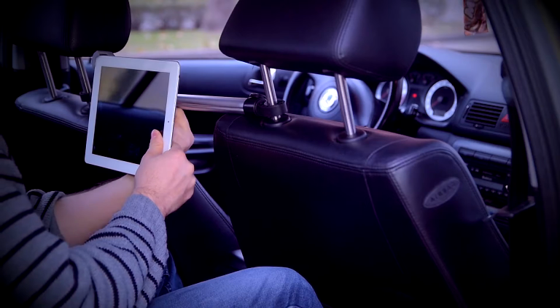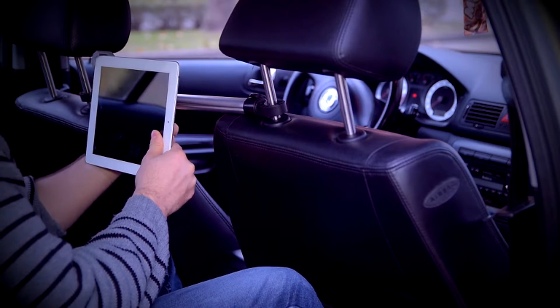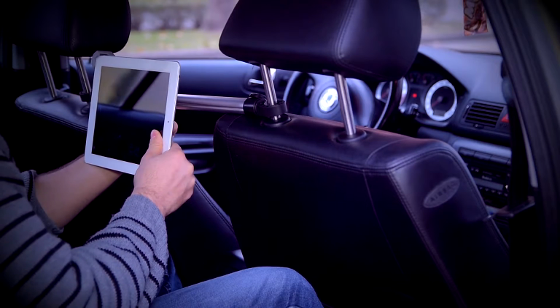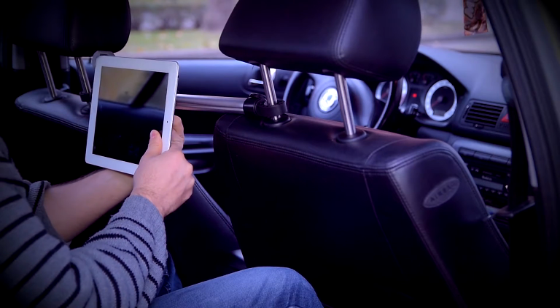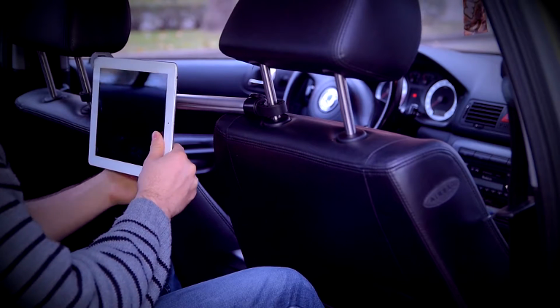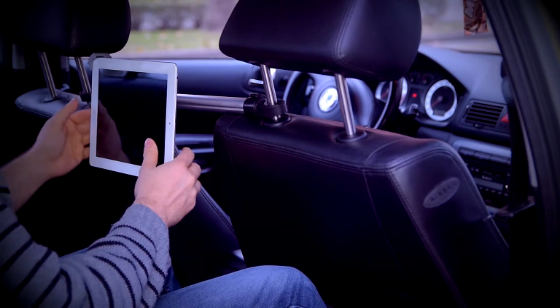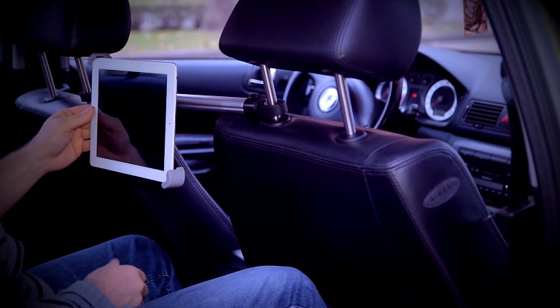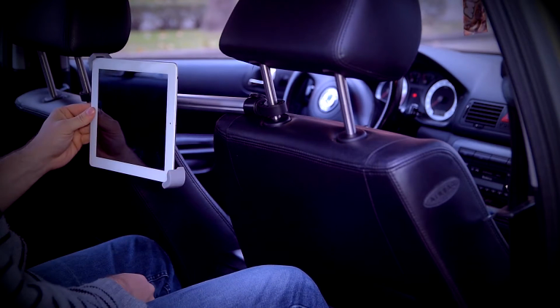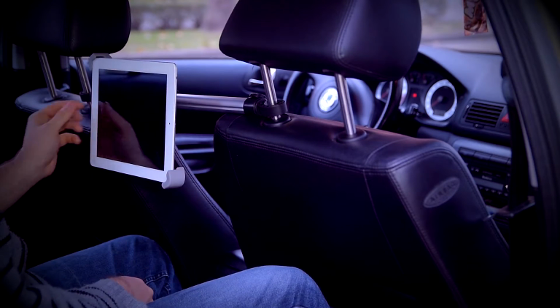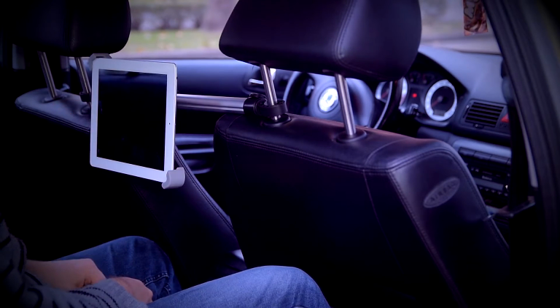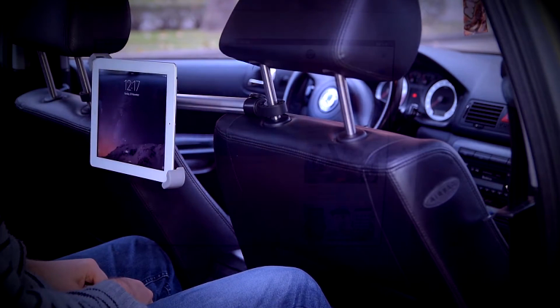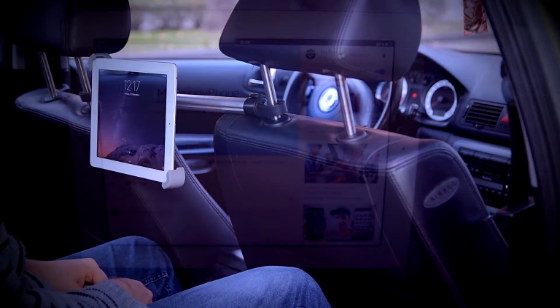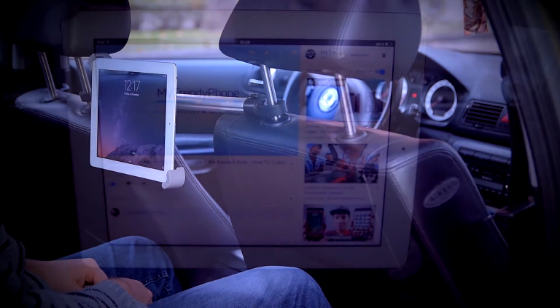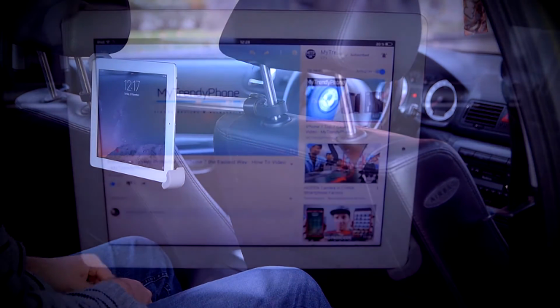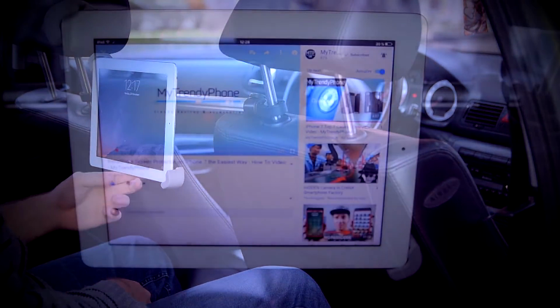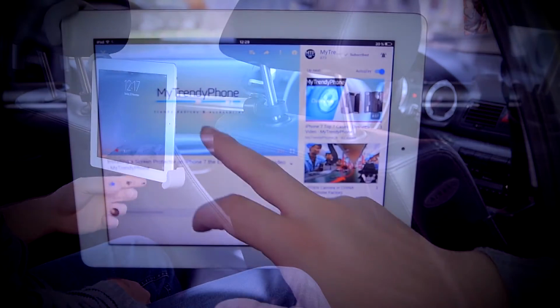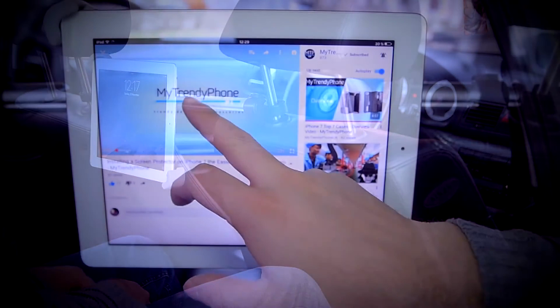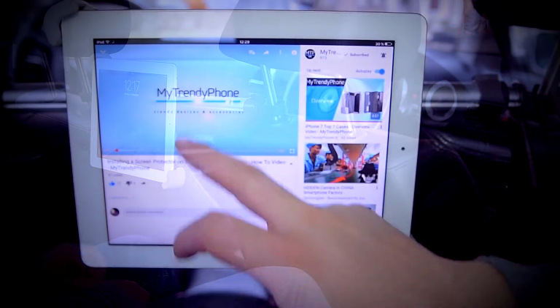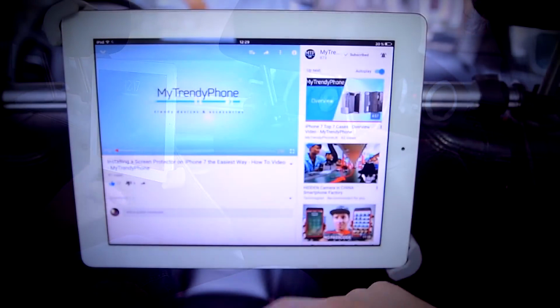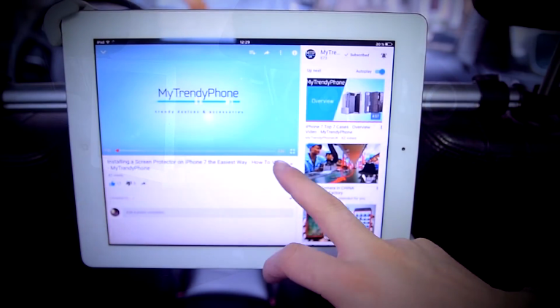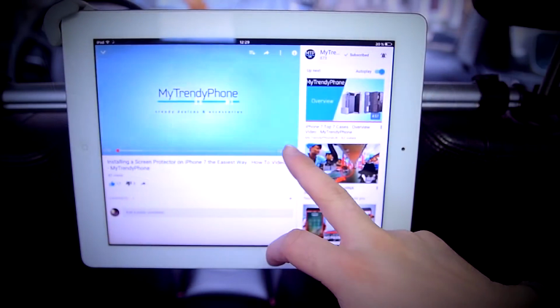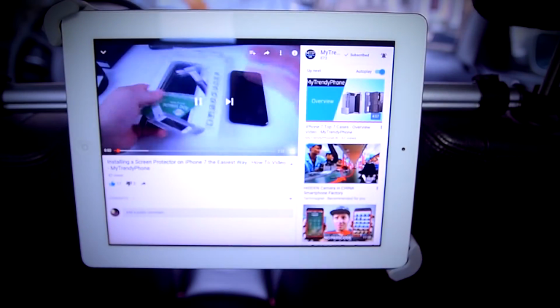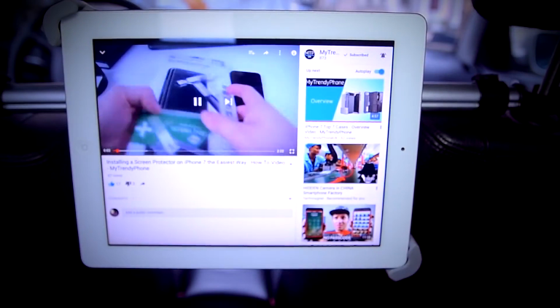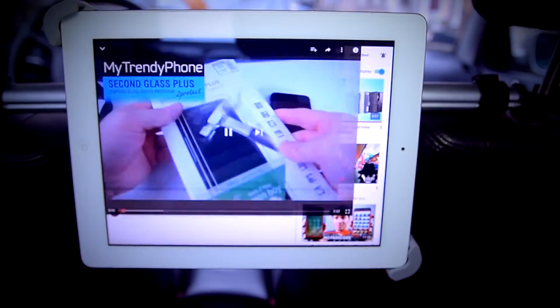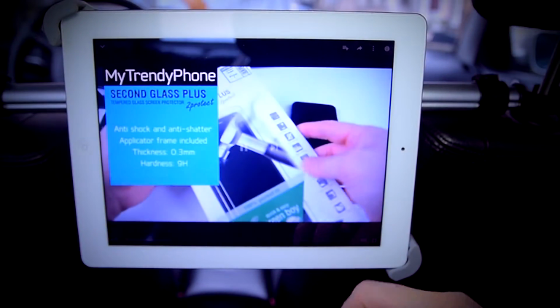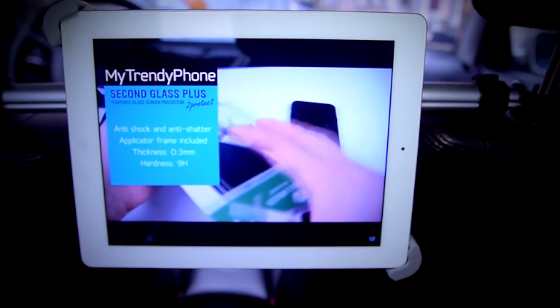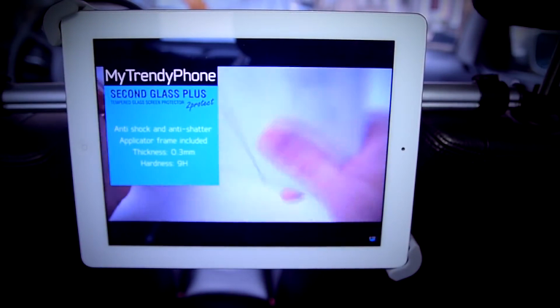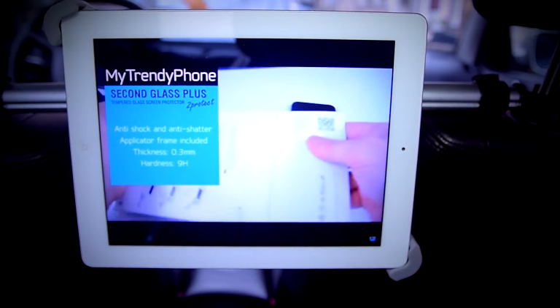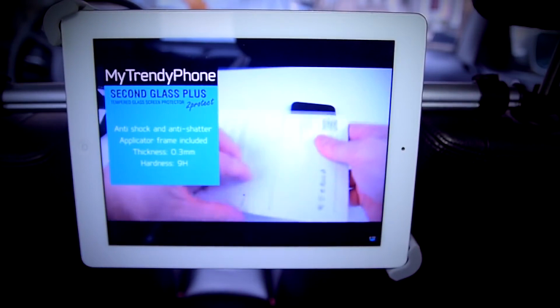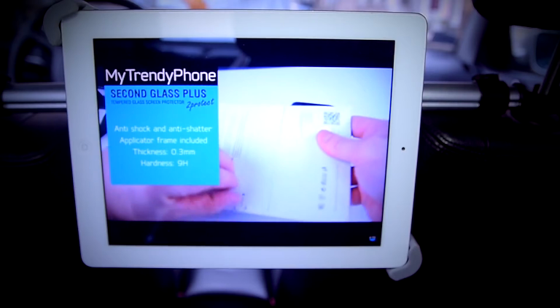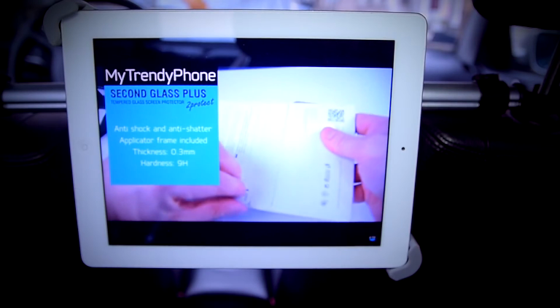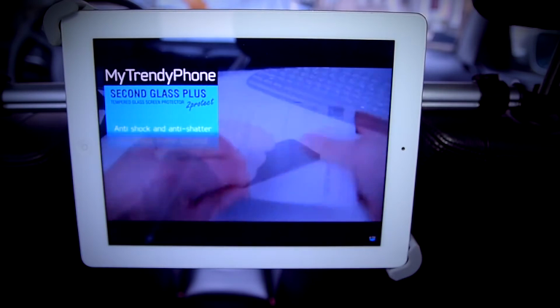This holder does well with shock and vibration absorbing, given the possibility of bumpy roads. So your tablet won't sustain any damage and will keep in place for all the entertainment needed during the trip.